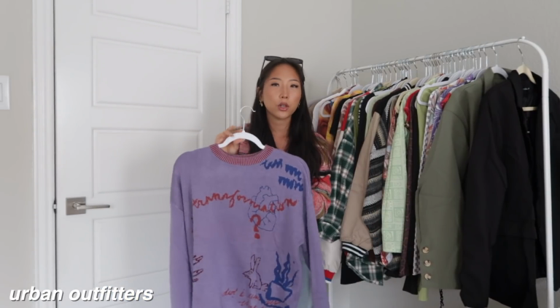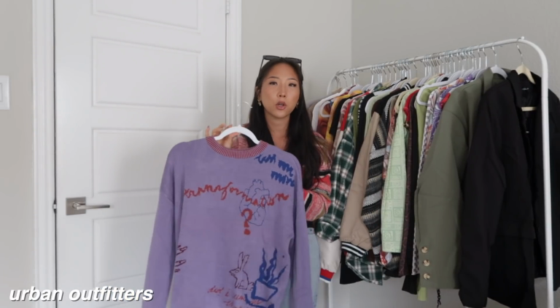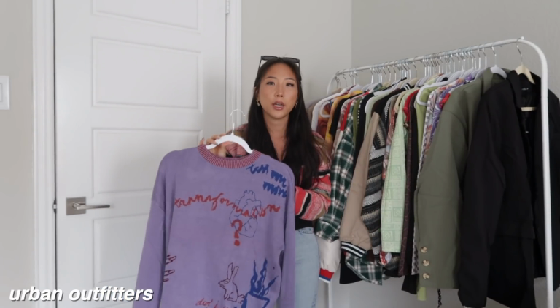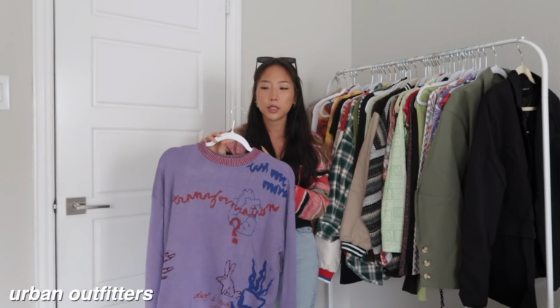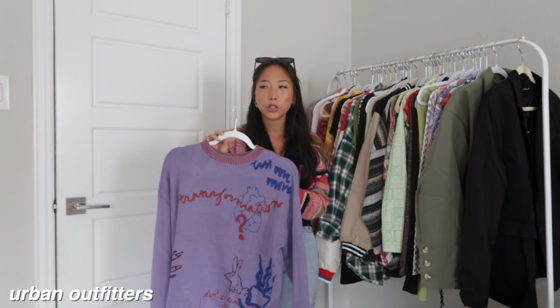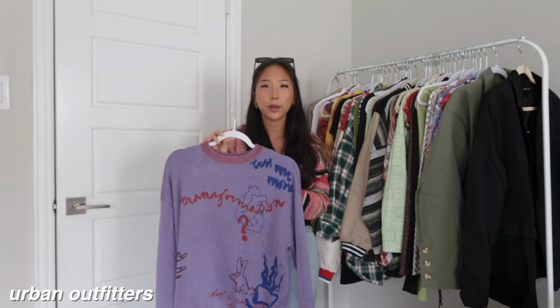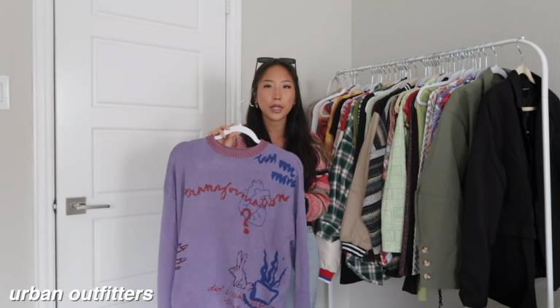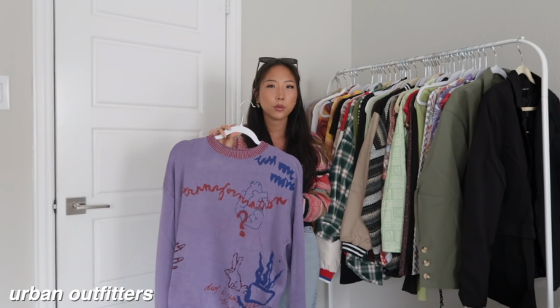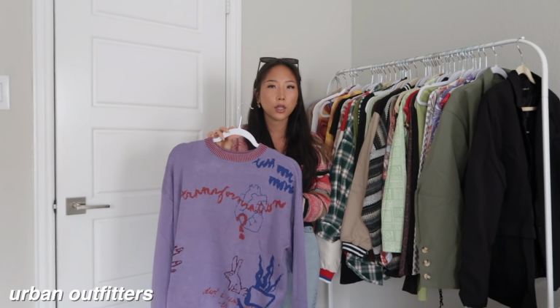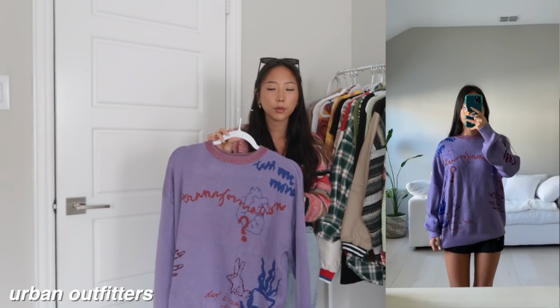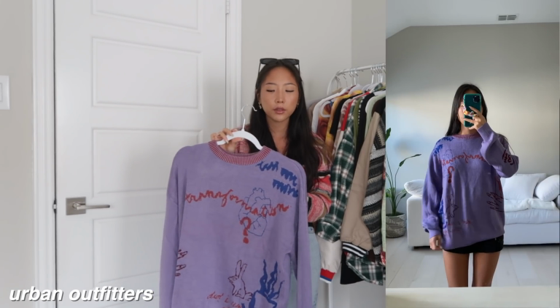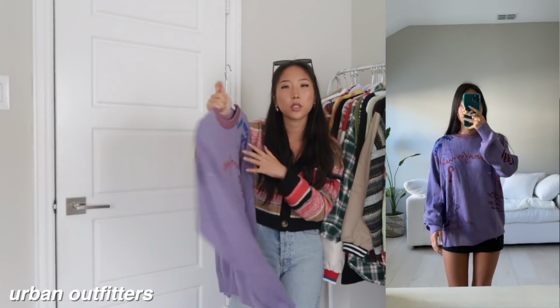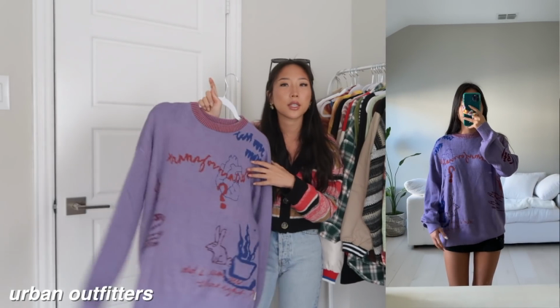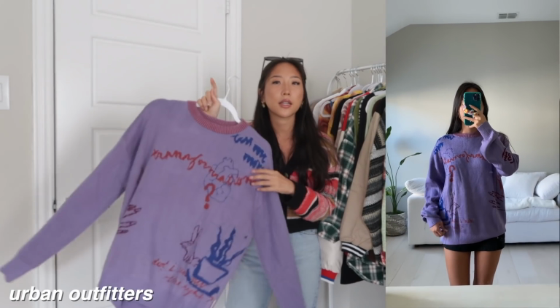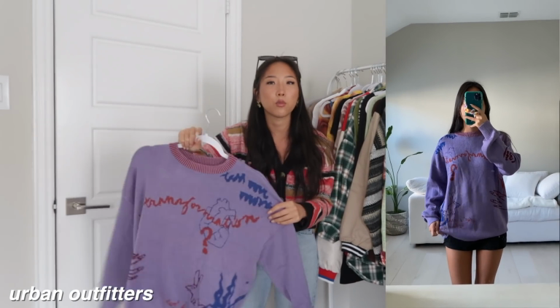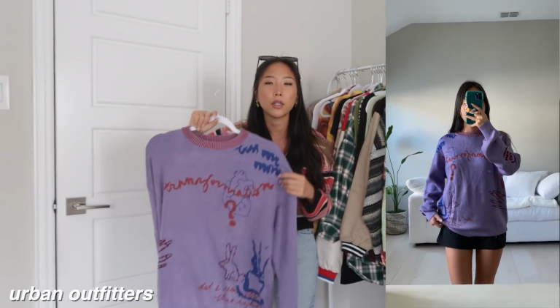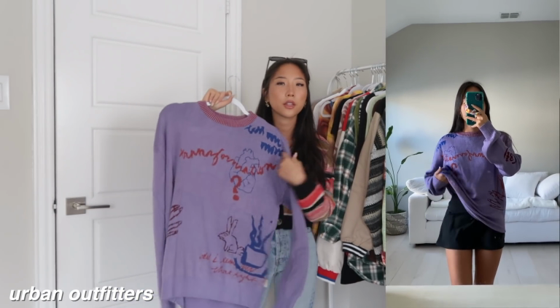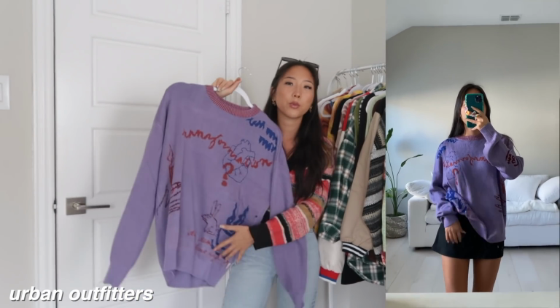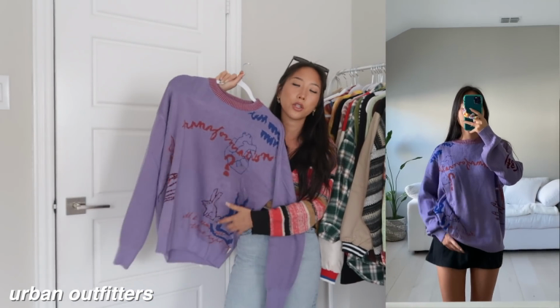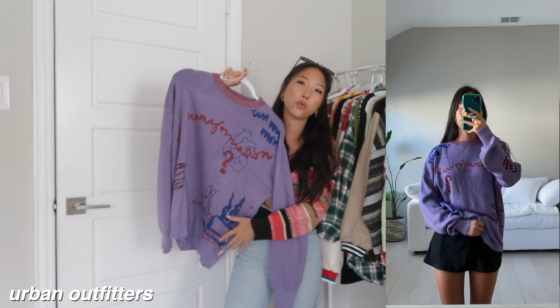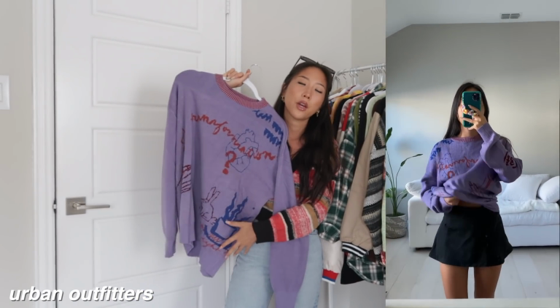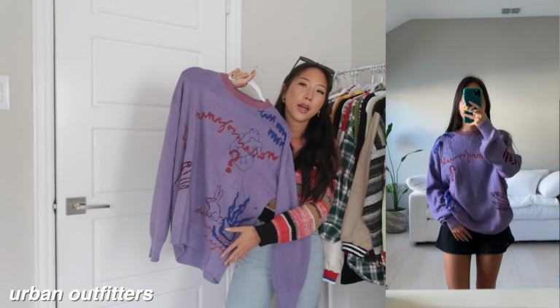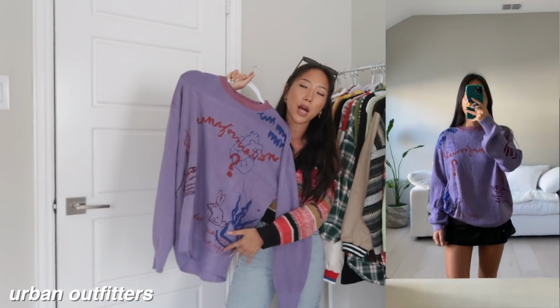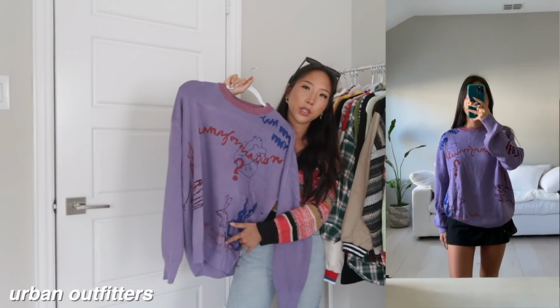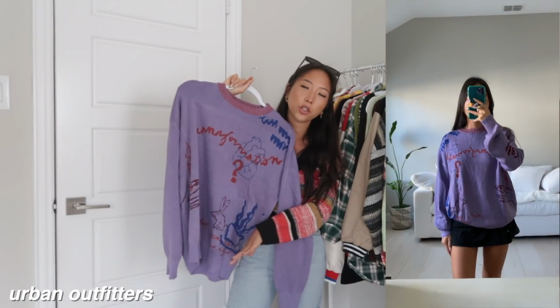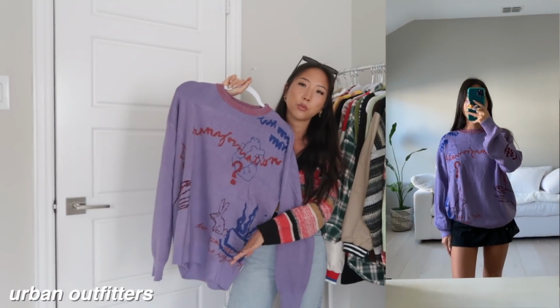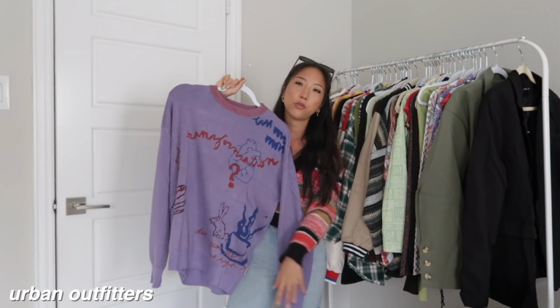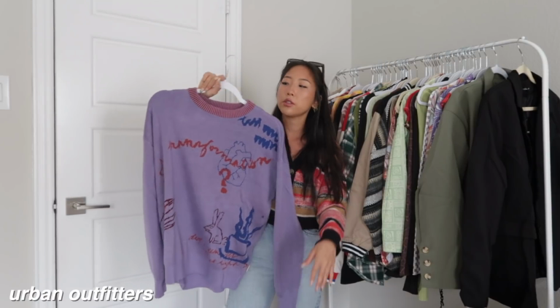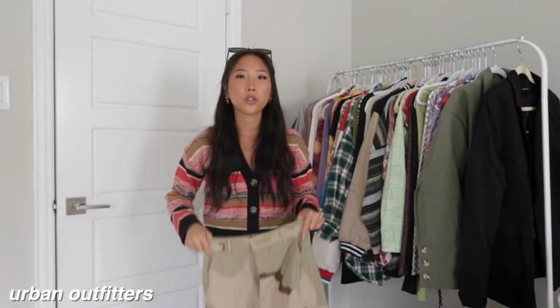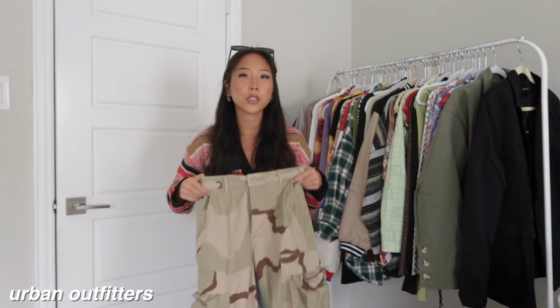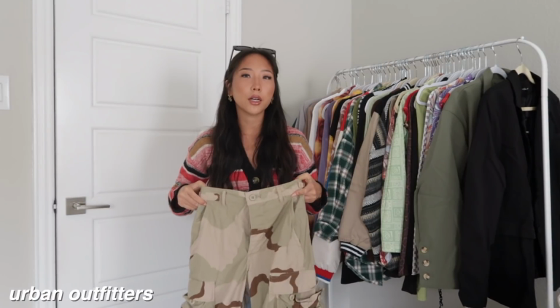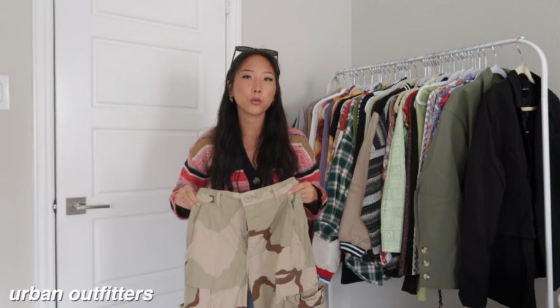I got one sweater from Urban and it's actually a men's product, I believe. This was a size small, and I think it would be really cute with a black mini skirt and some loafers.